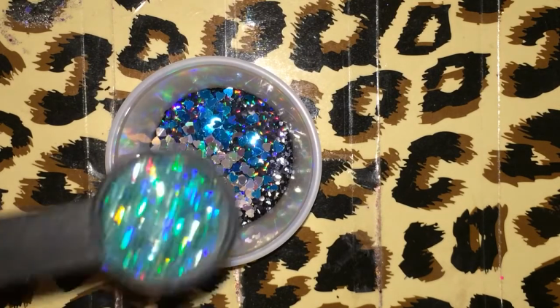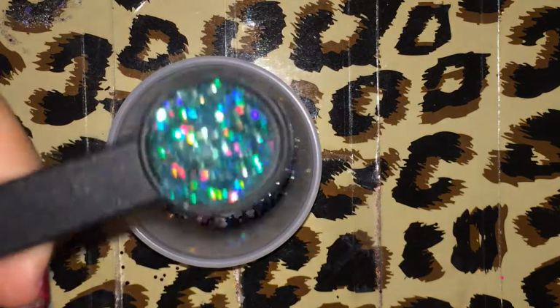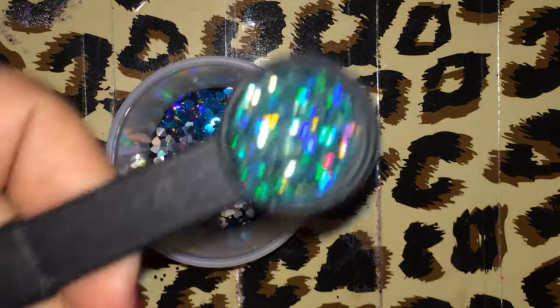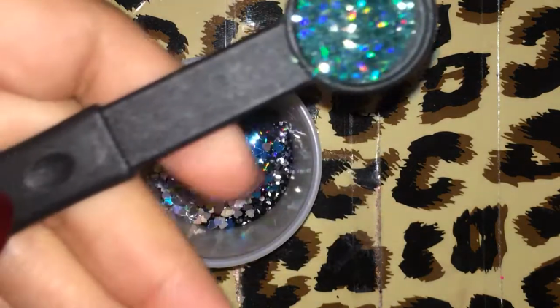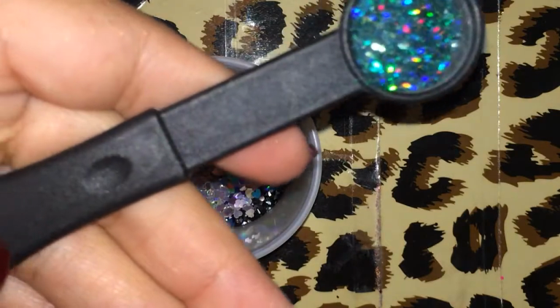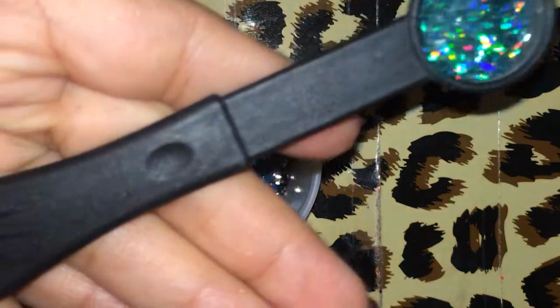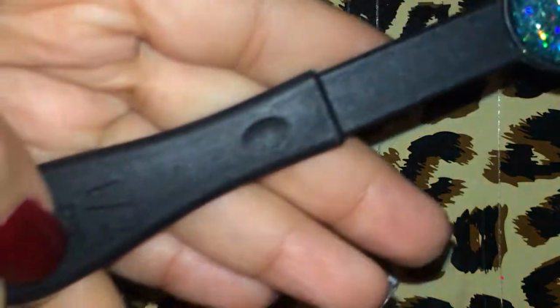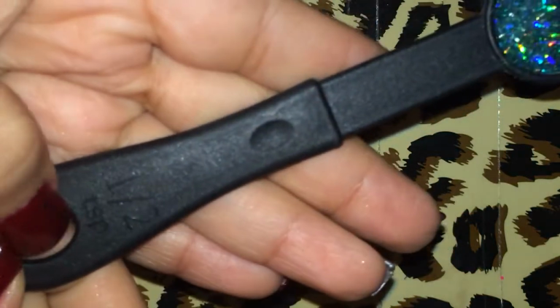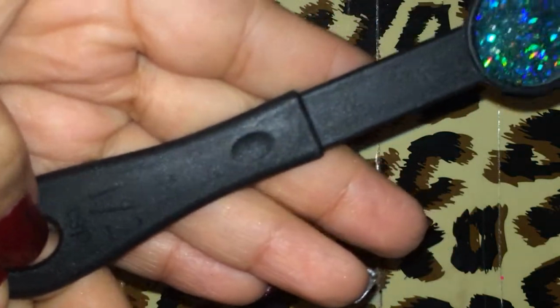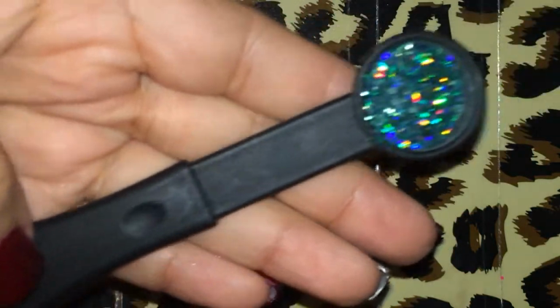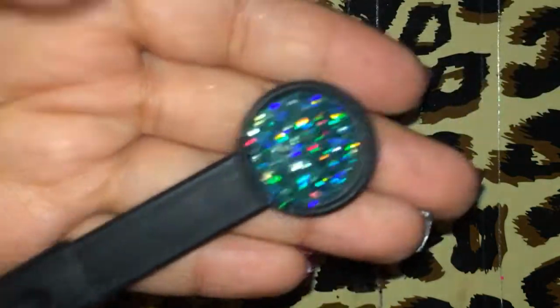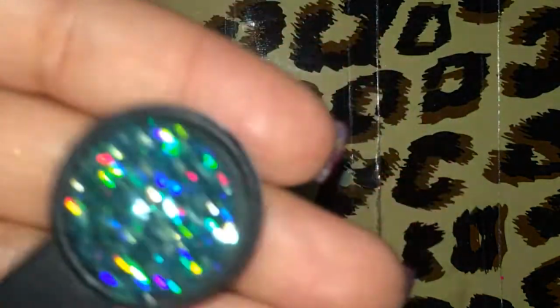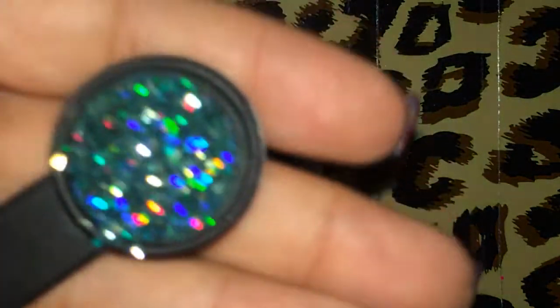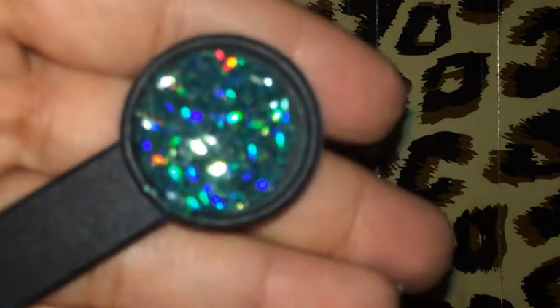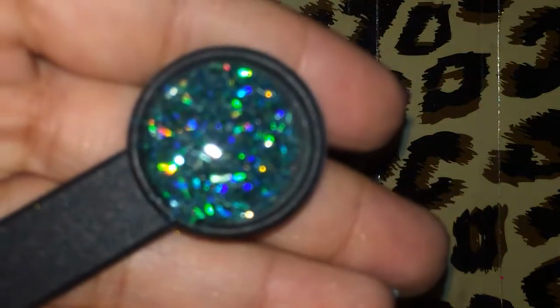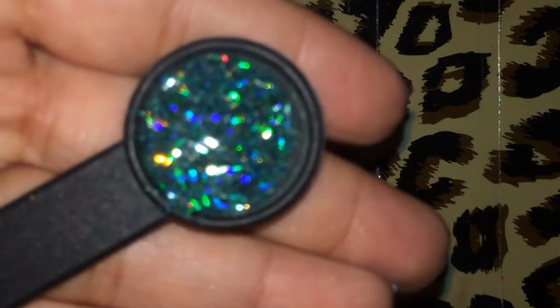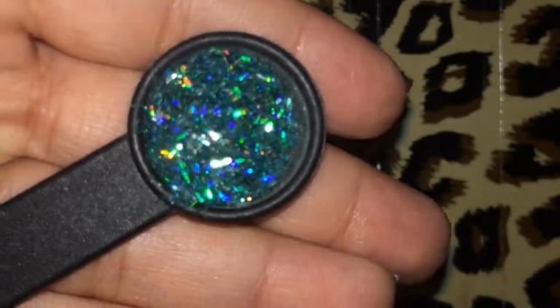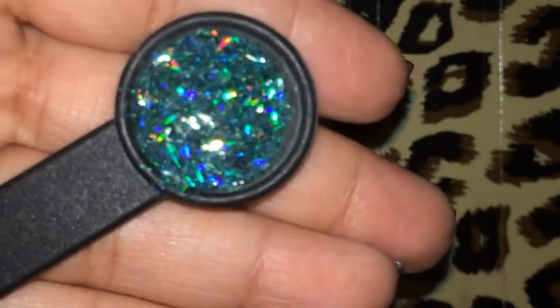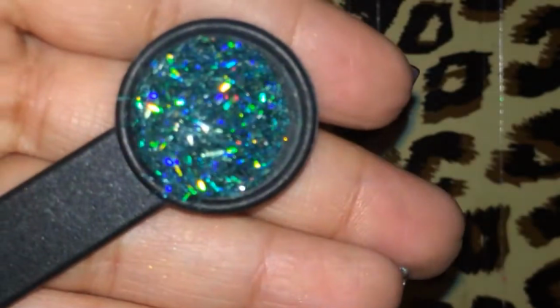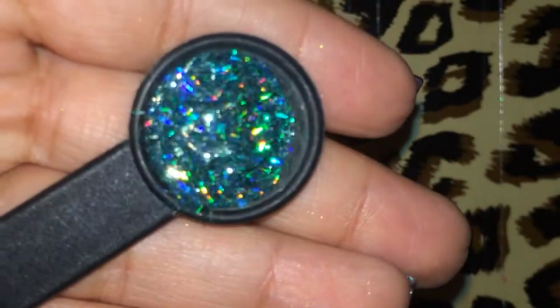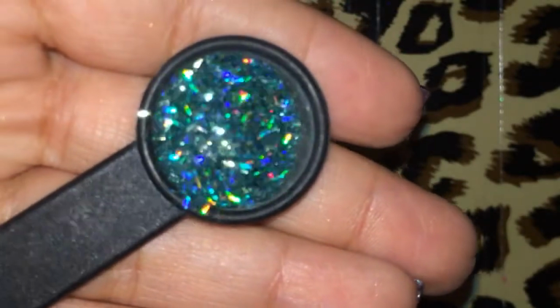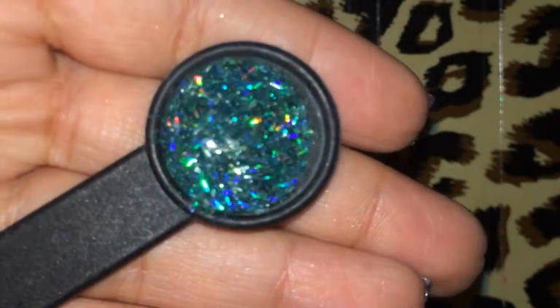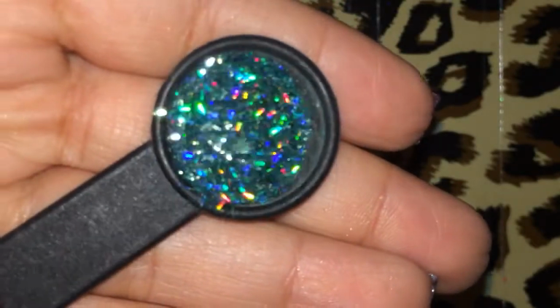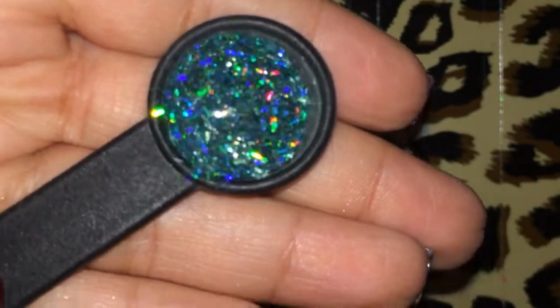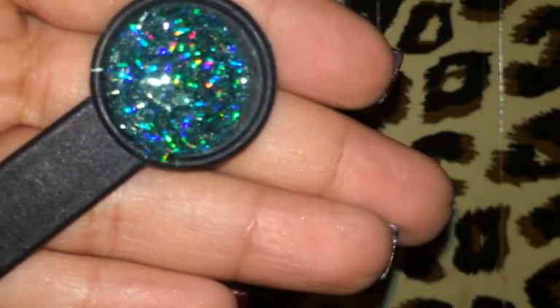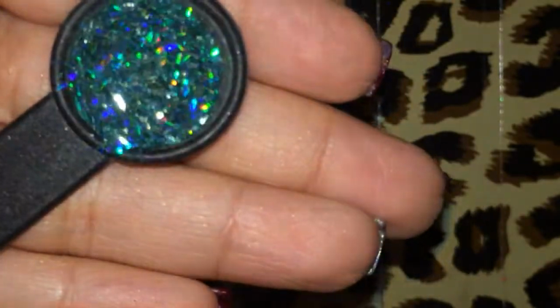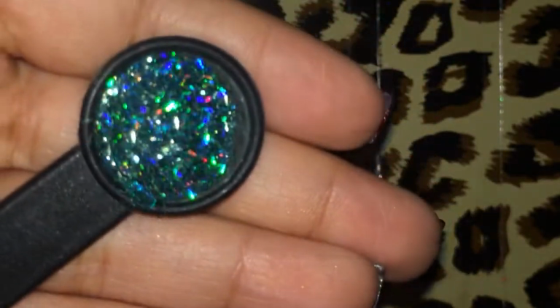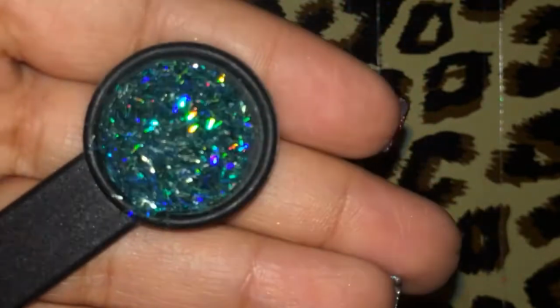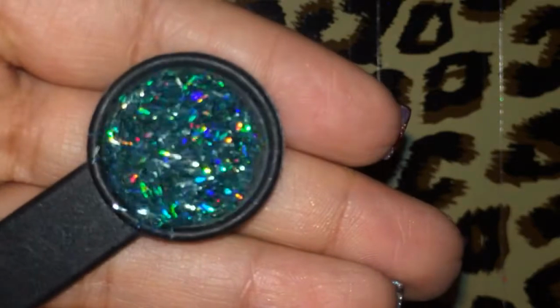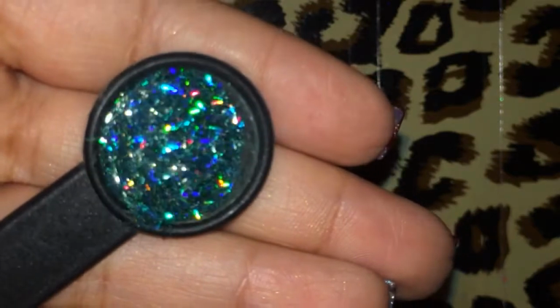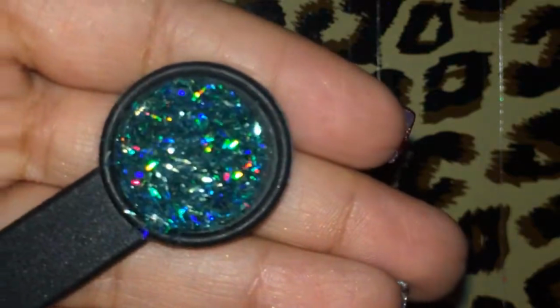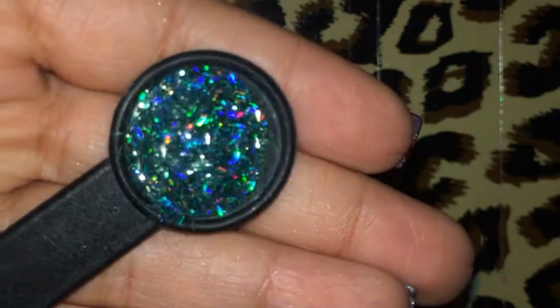I'm going to add a half a teaspoon — that's the measurement of this. I don't know if you guys will be able to see it. It's like a really fine holographic teal colored ultra fine tinsel.